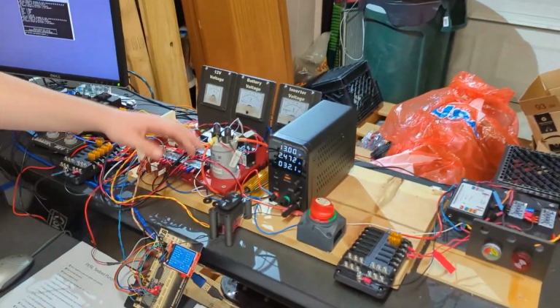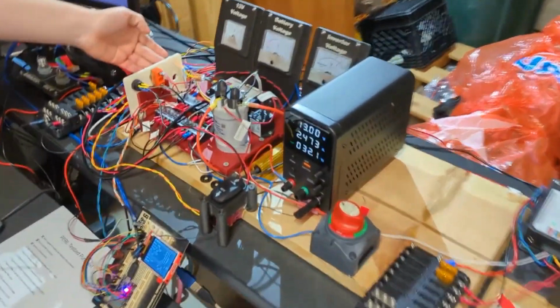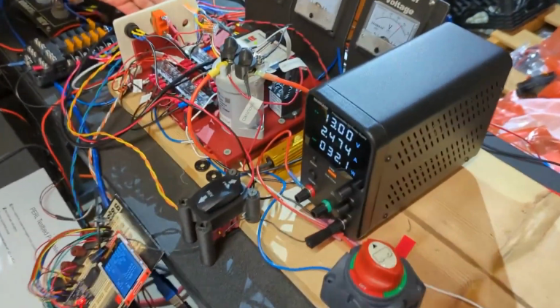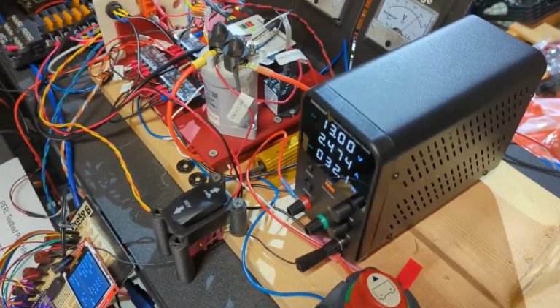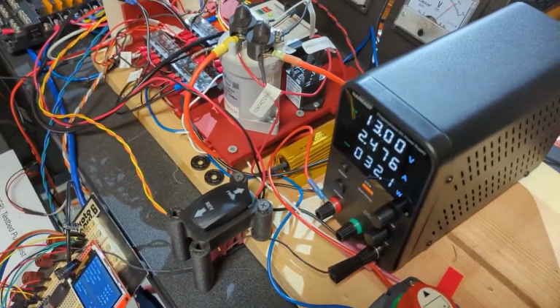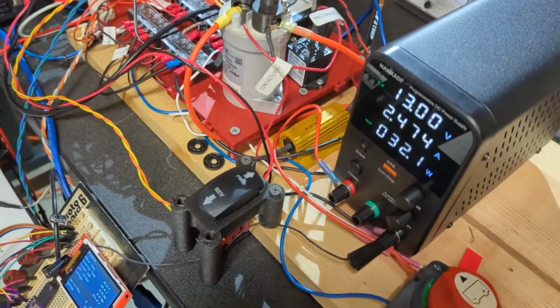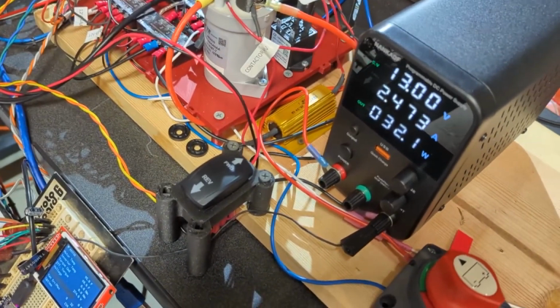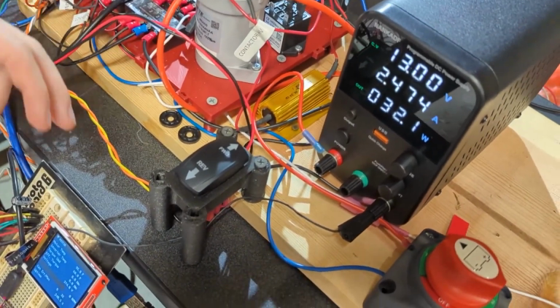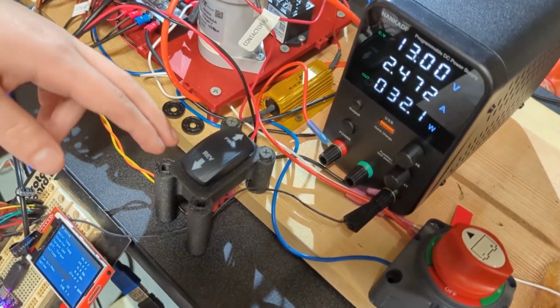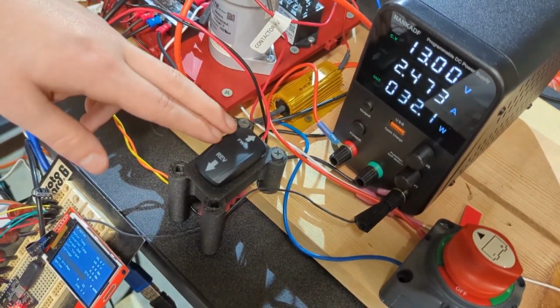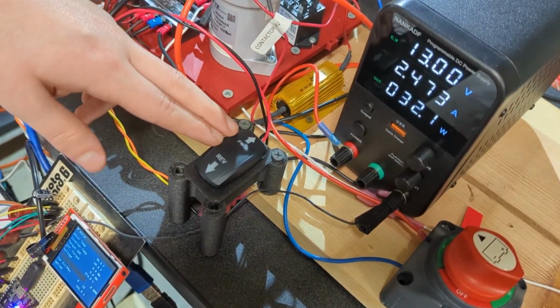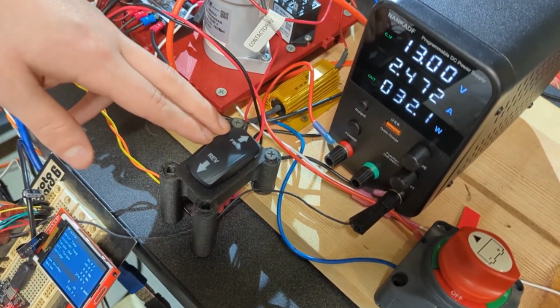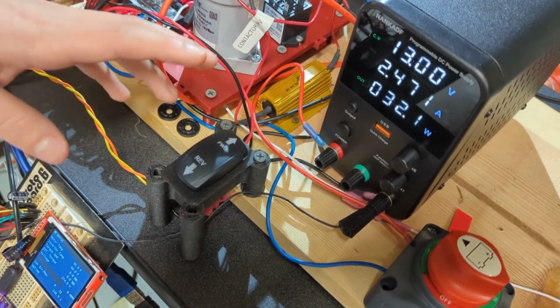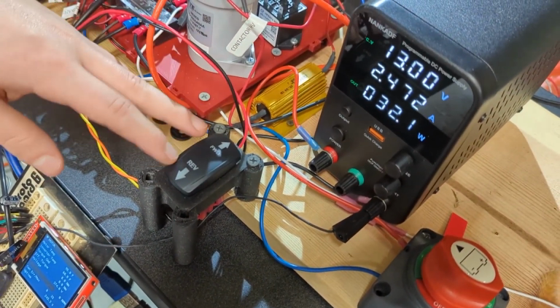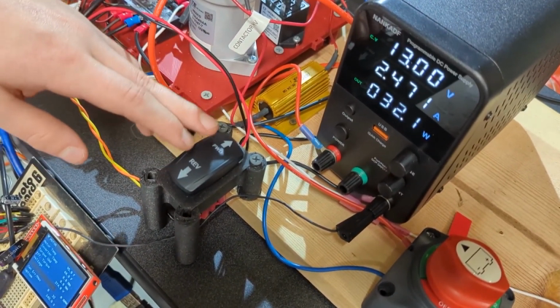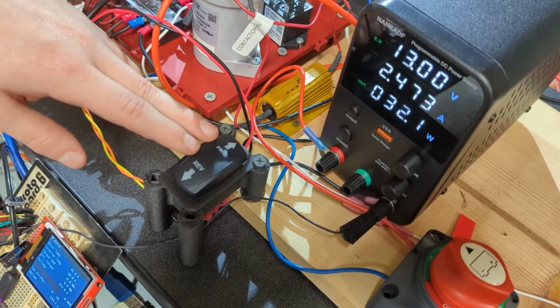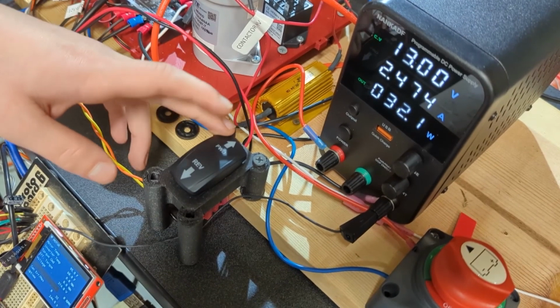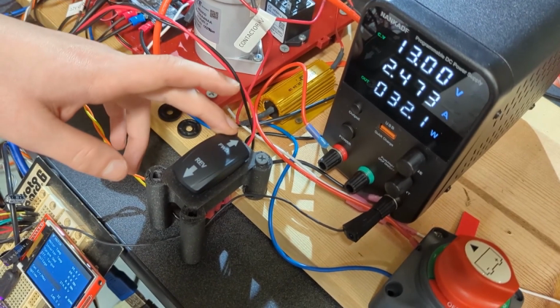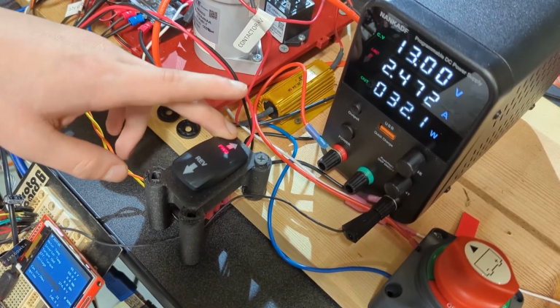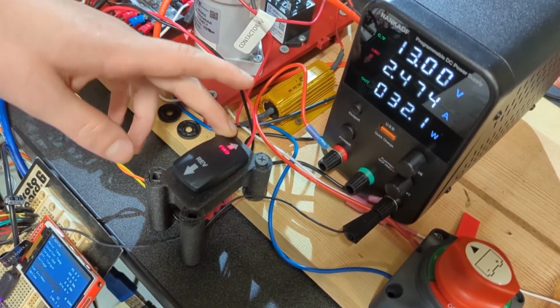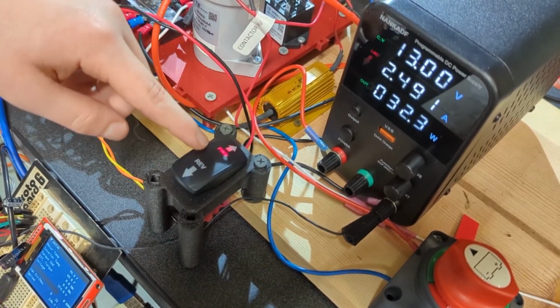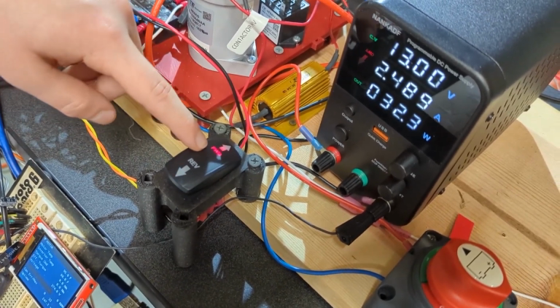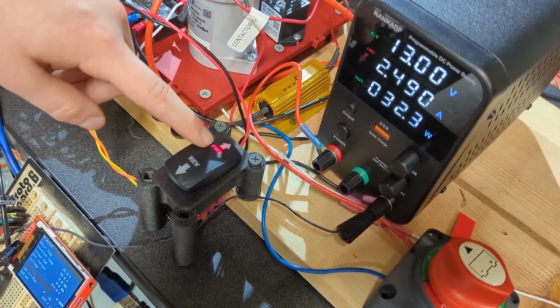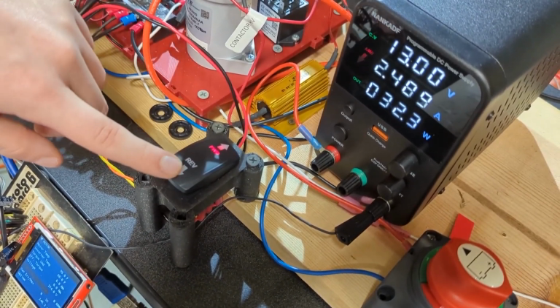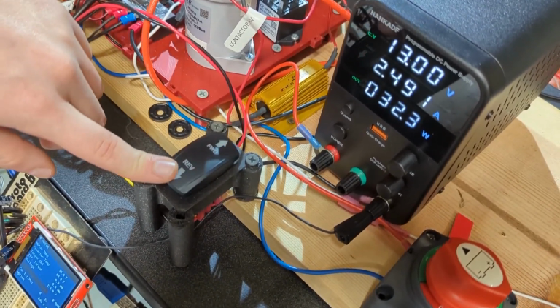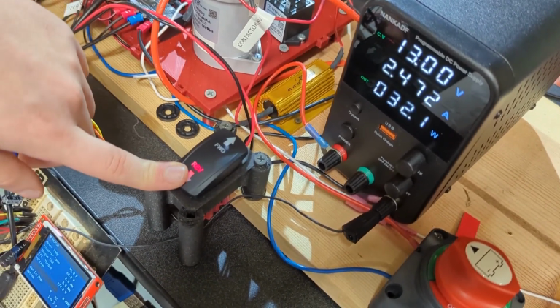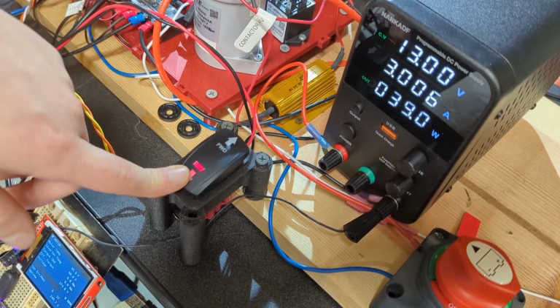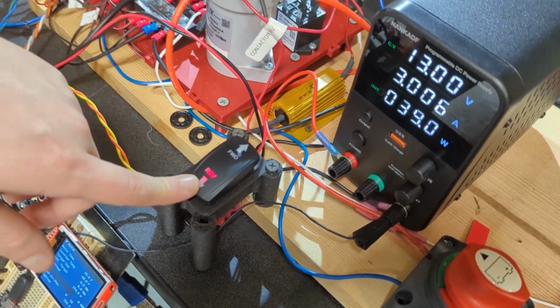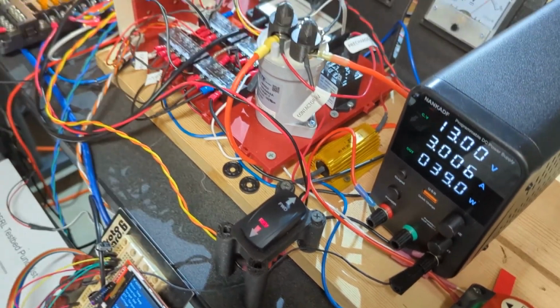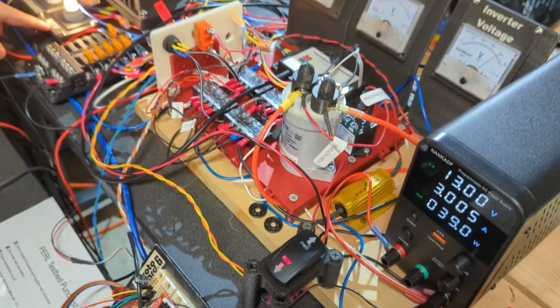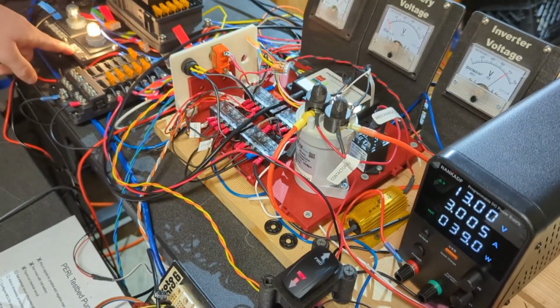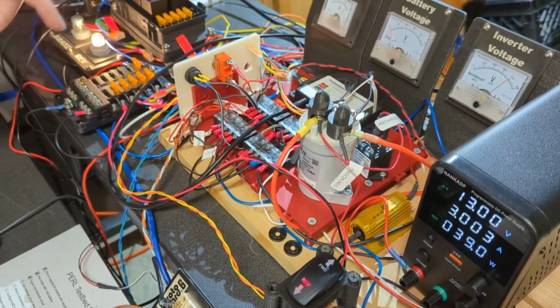We also got a new forward/reverse switch on. Earlier we had one that wasn't labeled, just a plain switch. Now we have a new custom-made switch with lights in it — you put it forward and it lights up that indicator, put it in reverse and it lights that up, and it also turns on the reverse light.